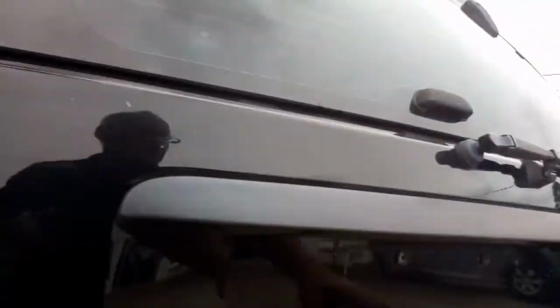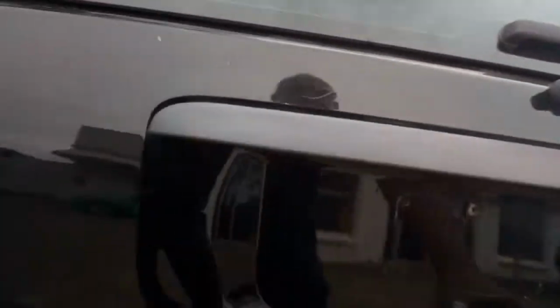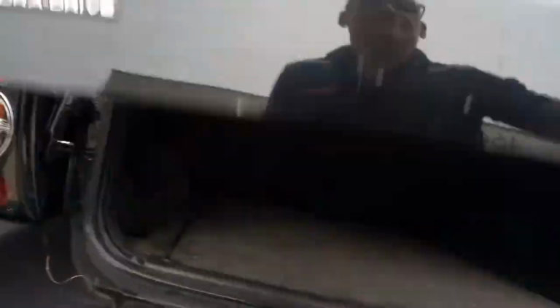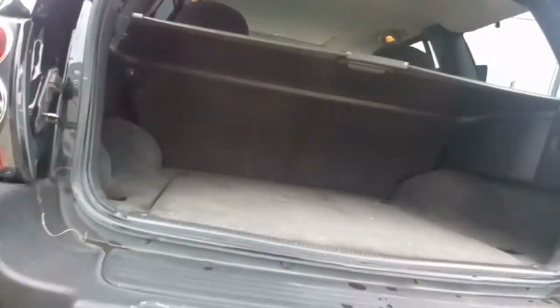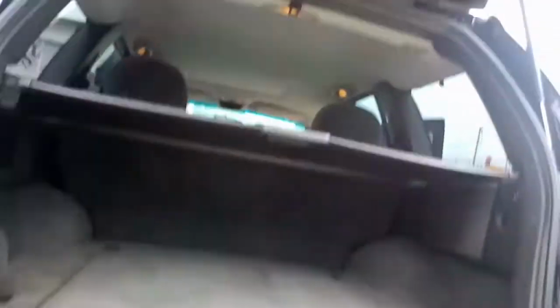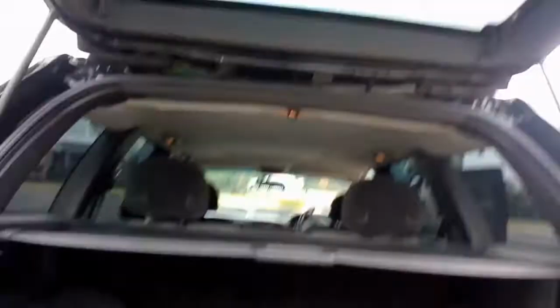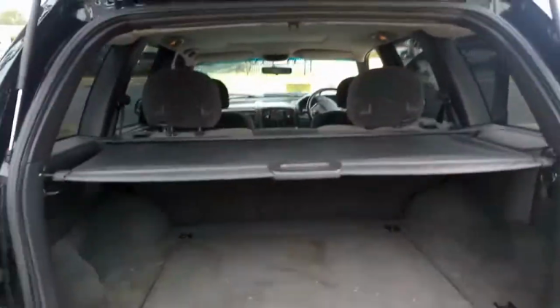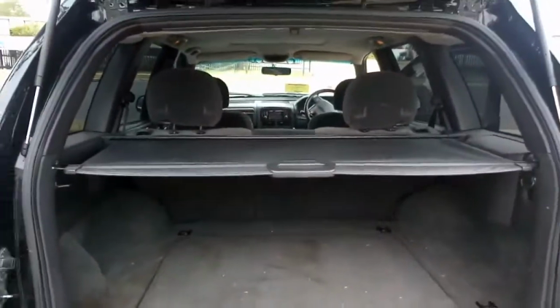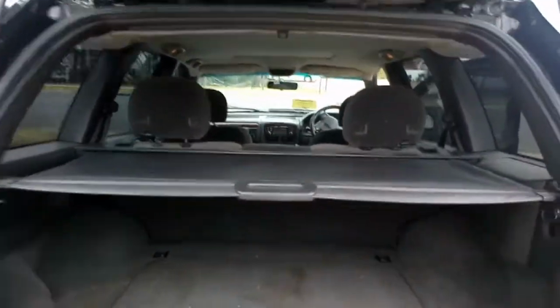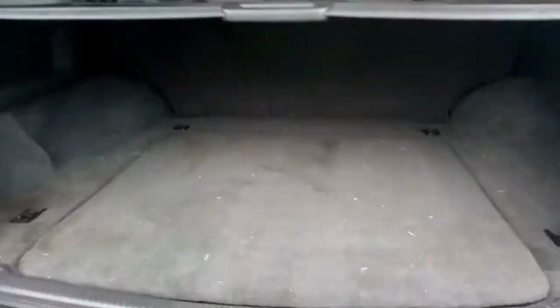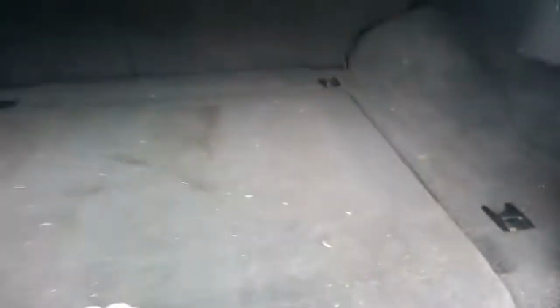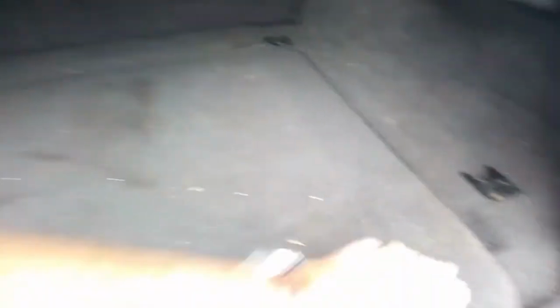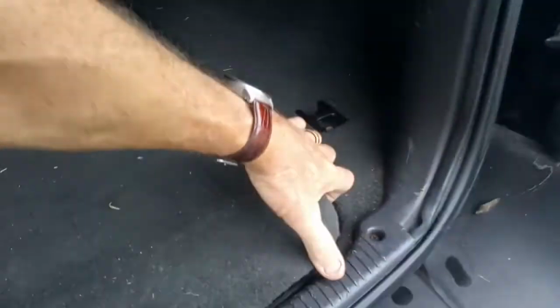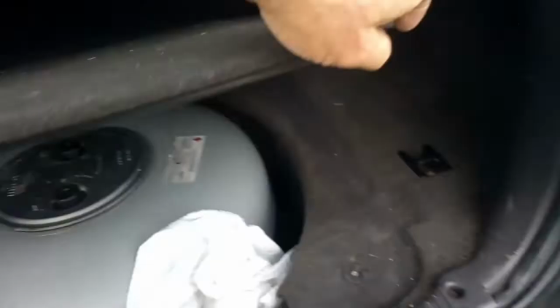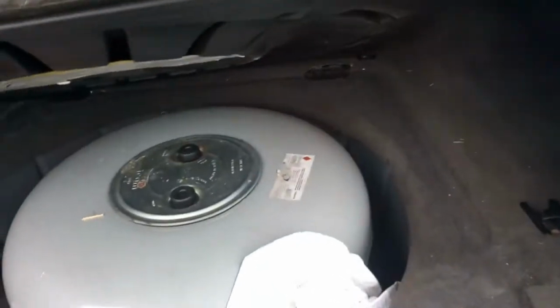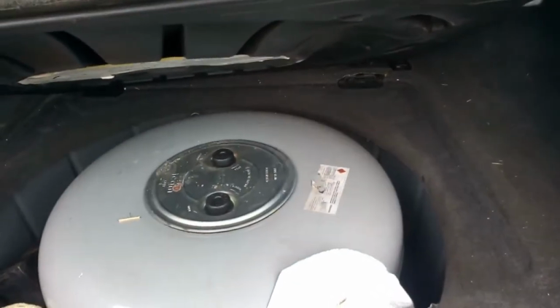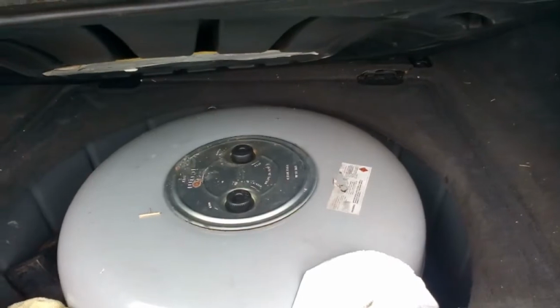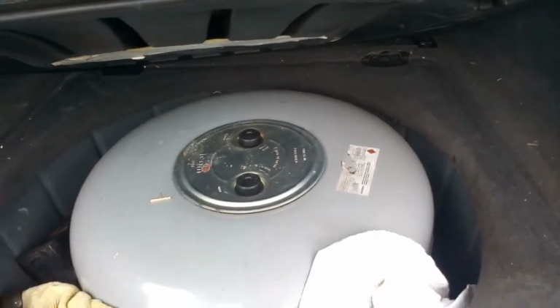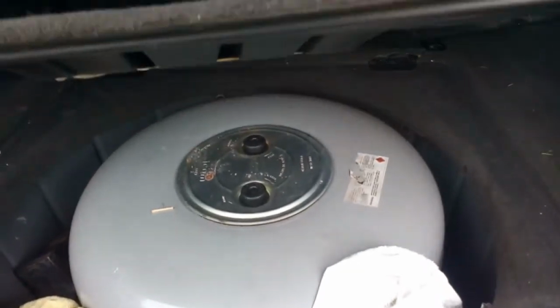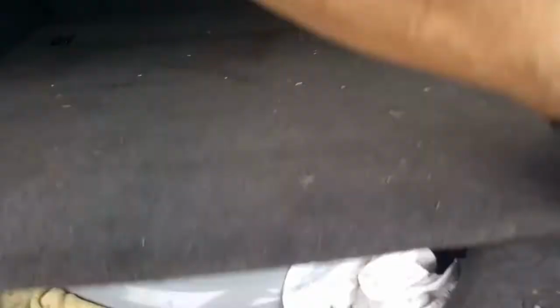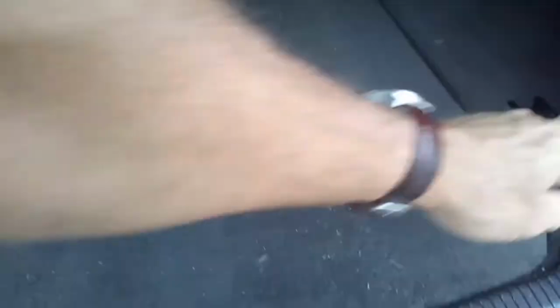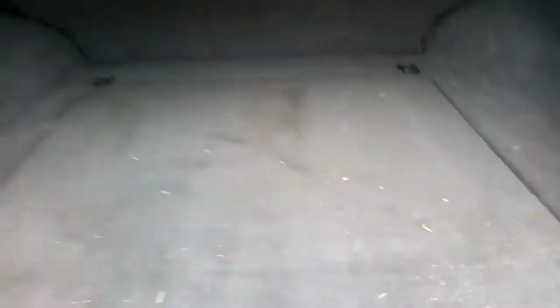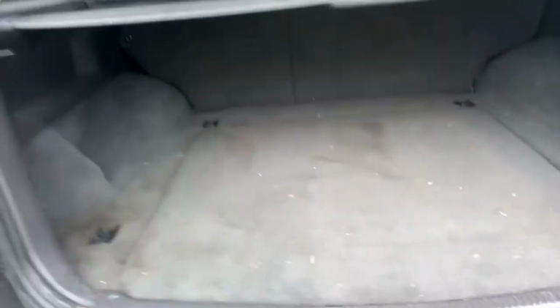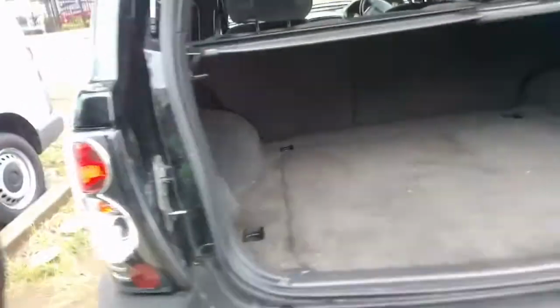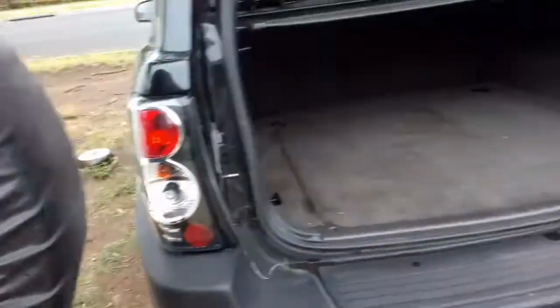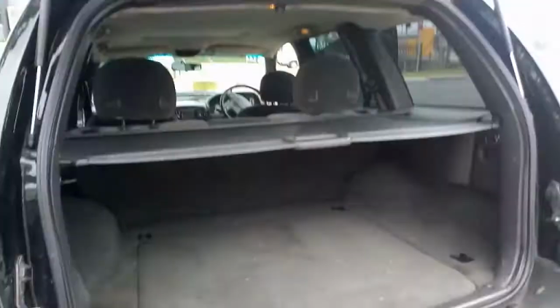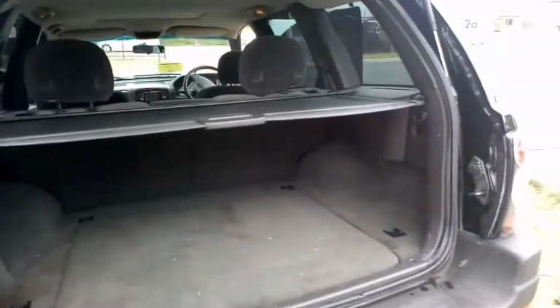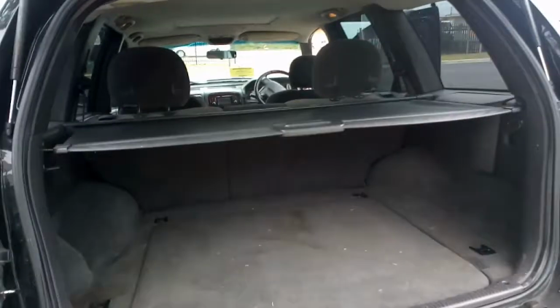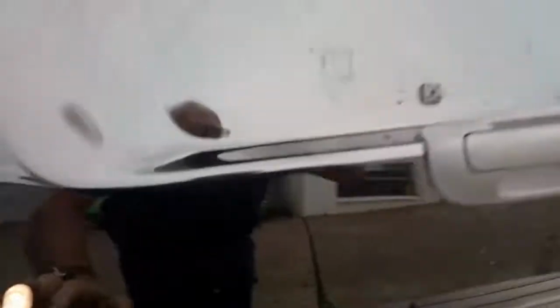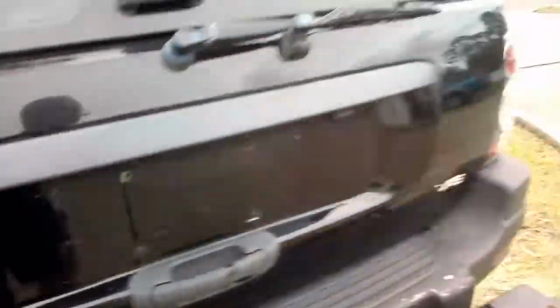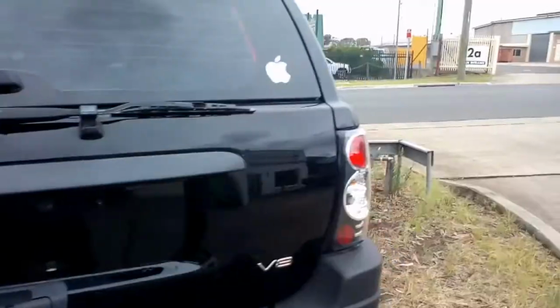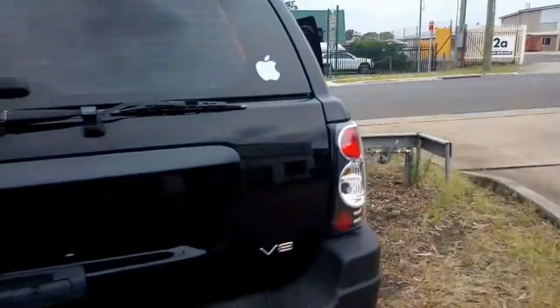Open the tailgate. Retractable cargo blind. And our gas tank is under there — with all the rags that they didn't take out. Very tidy. Got some aftermarket tail lights.